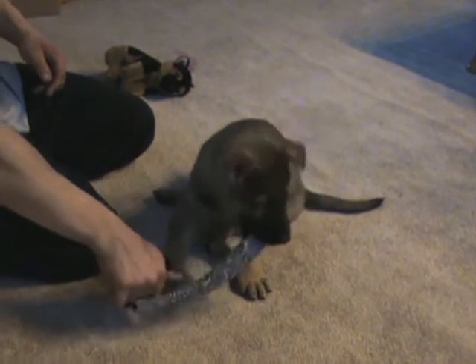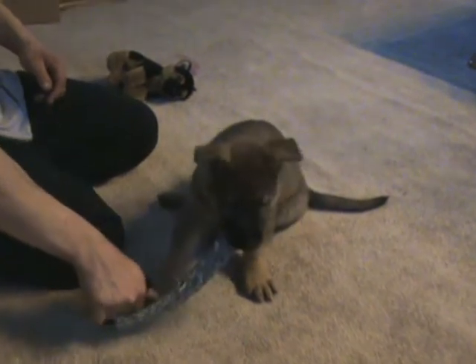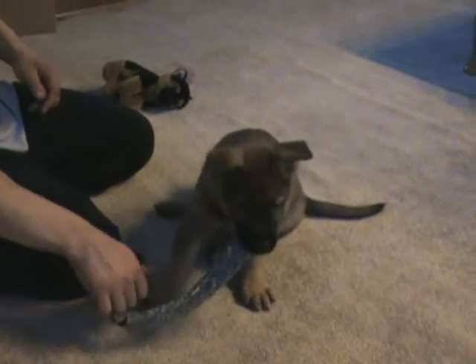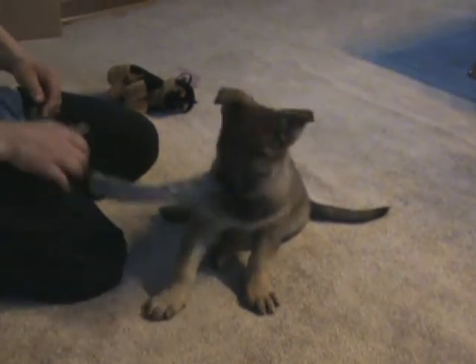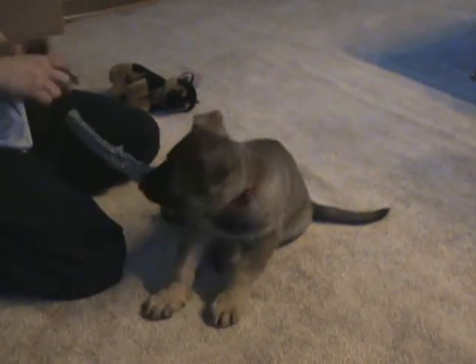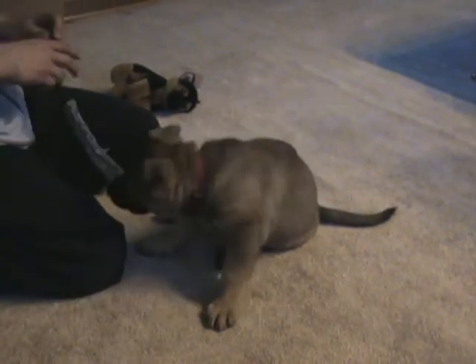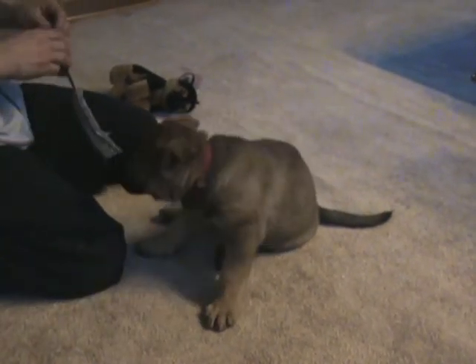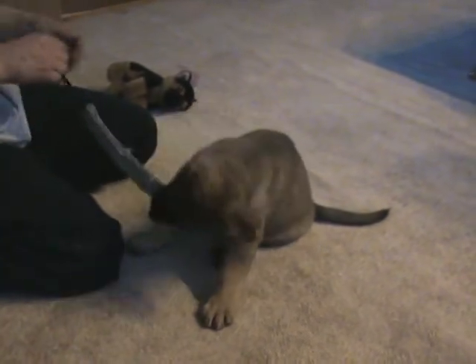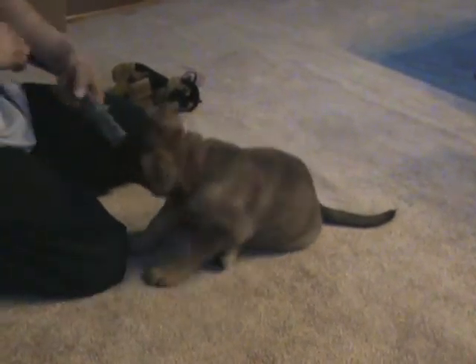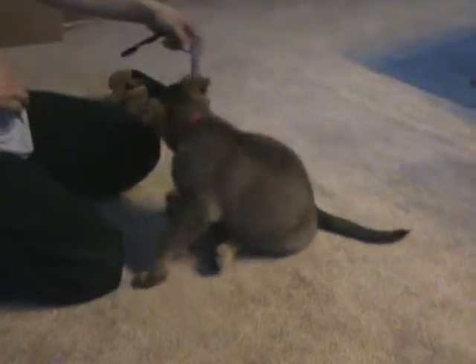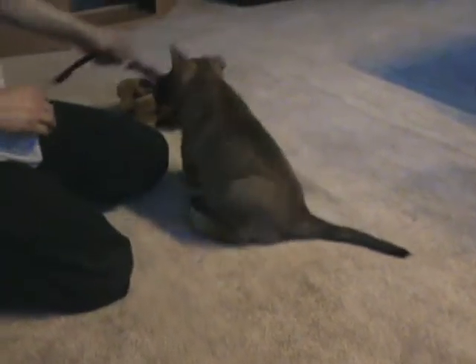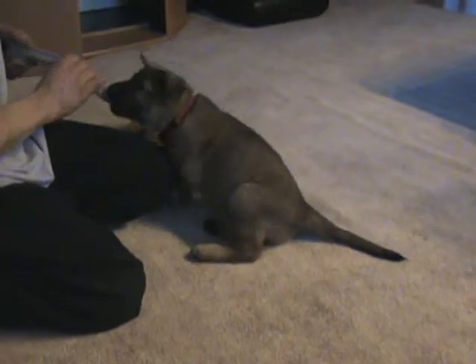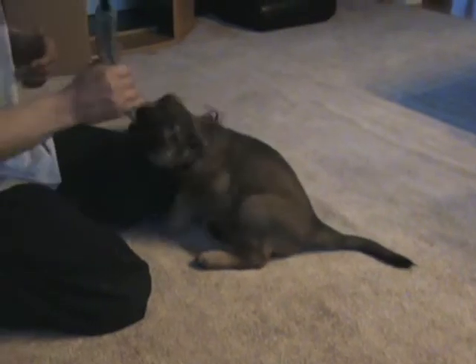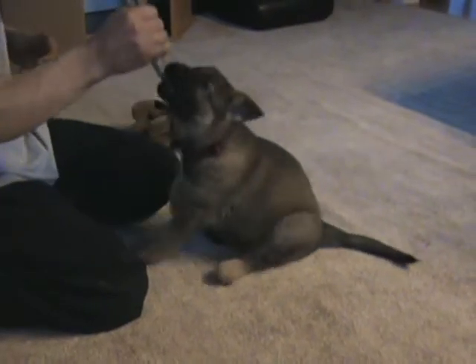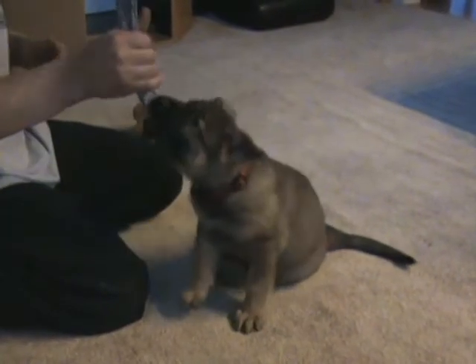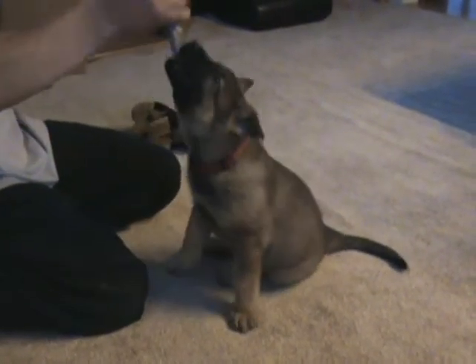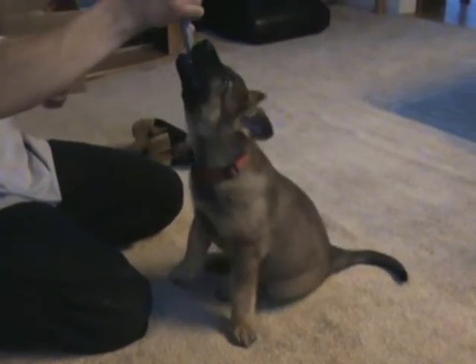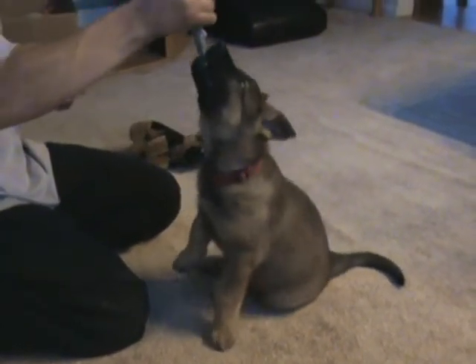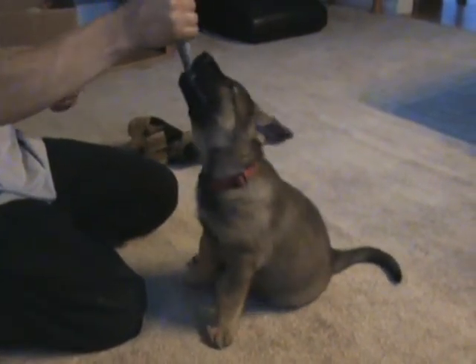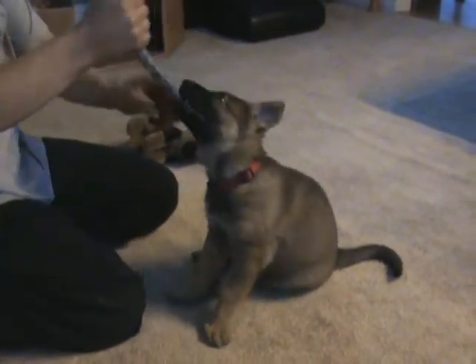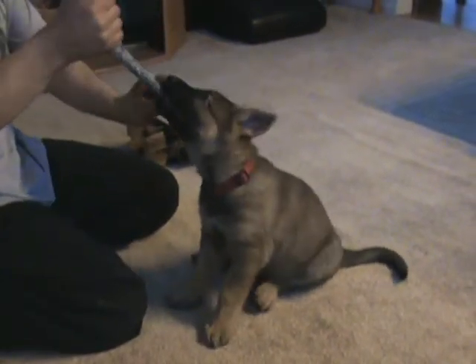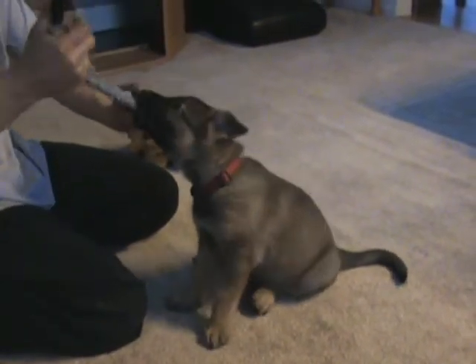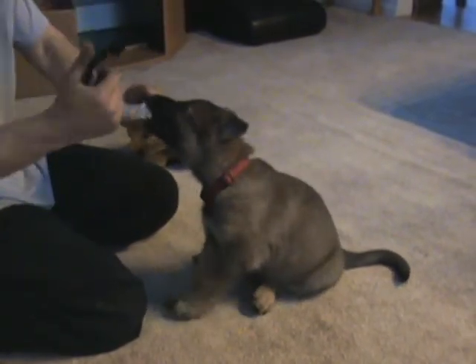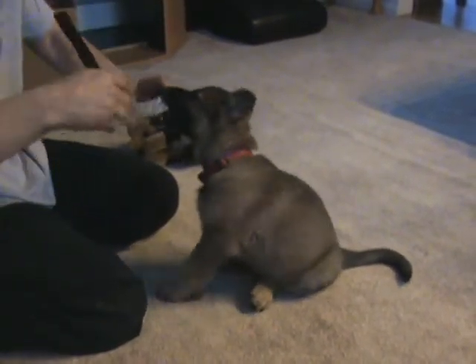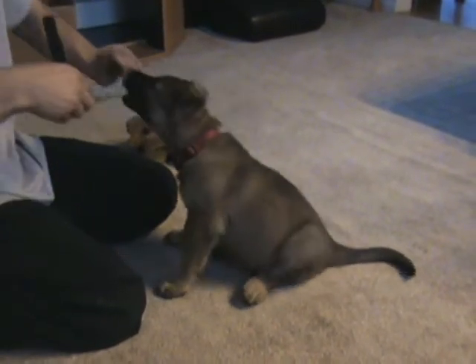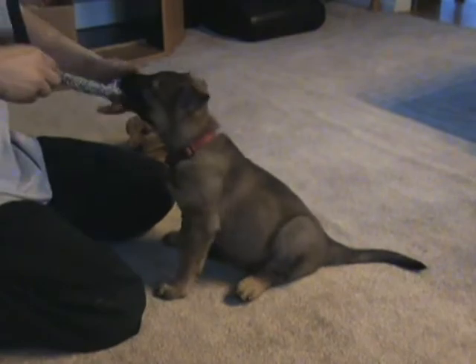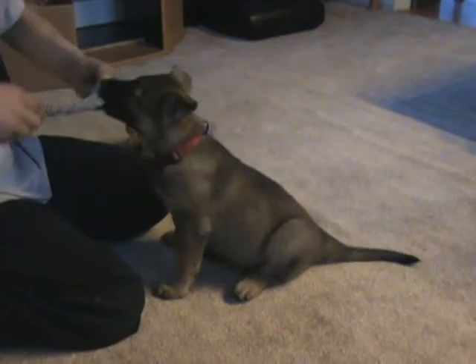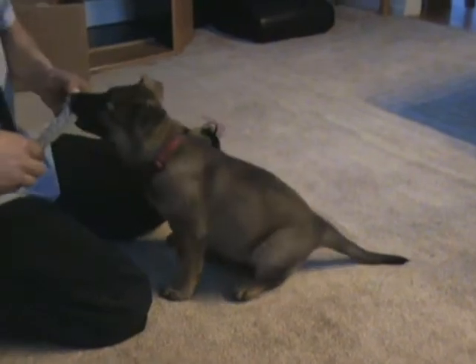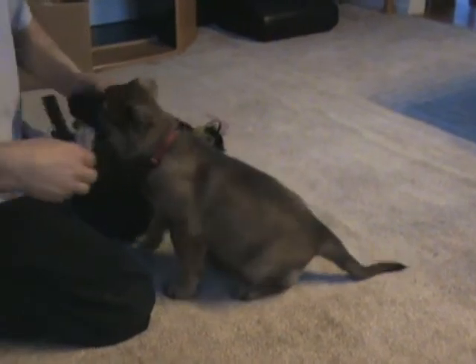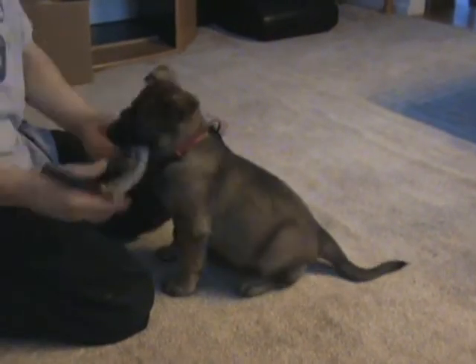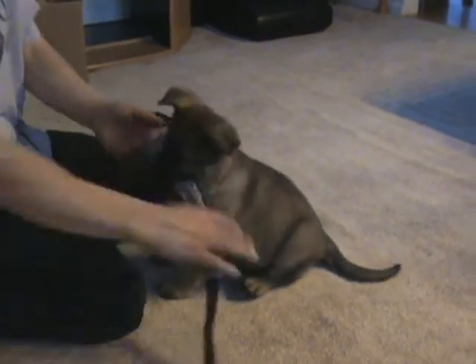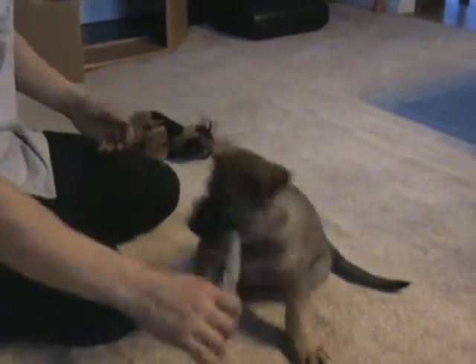So Michael, what's wrong with the cat? He's held on to that for like two minutes straight.